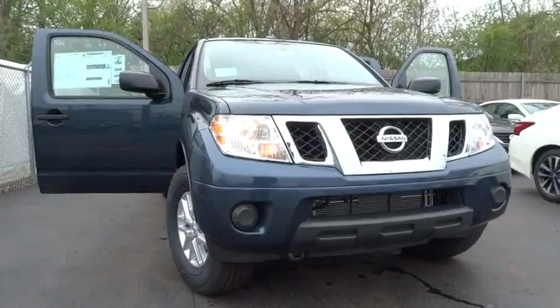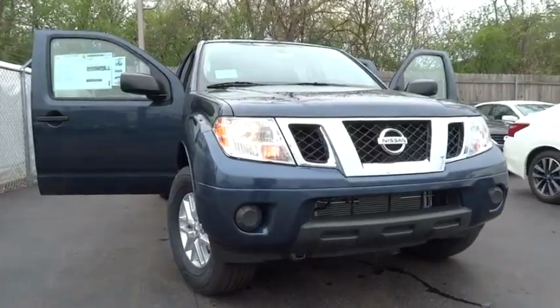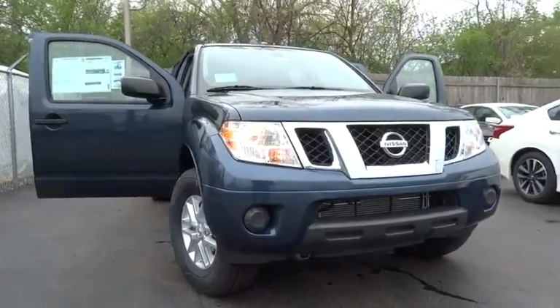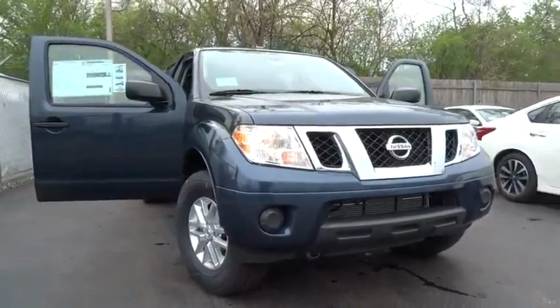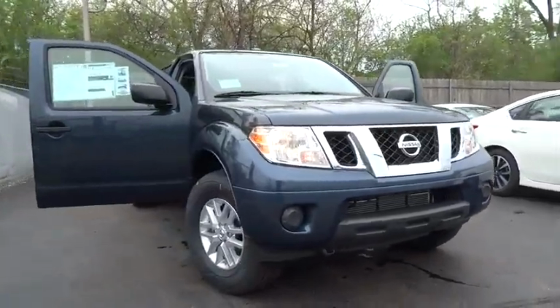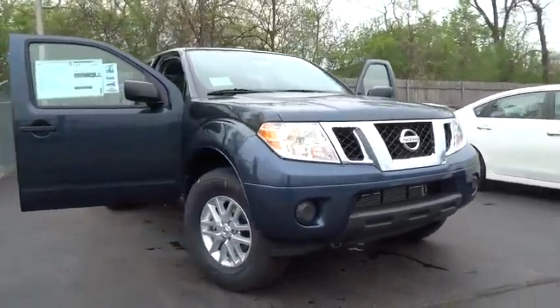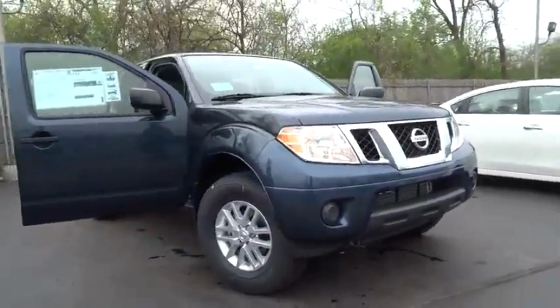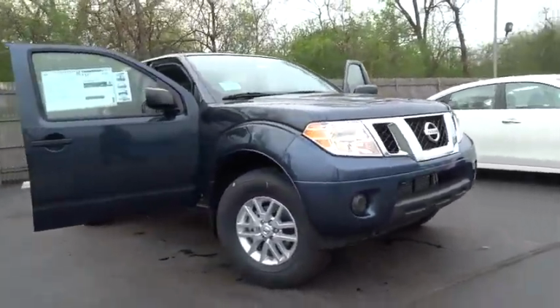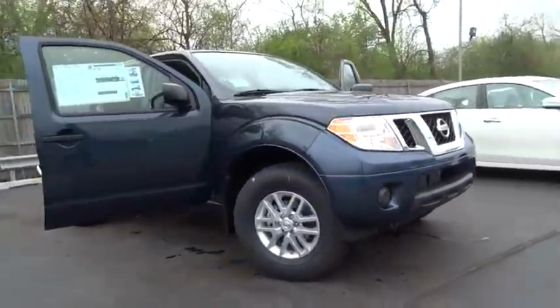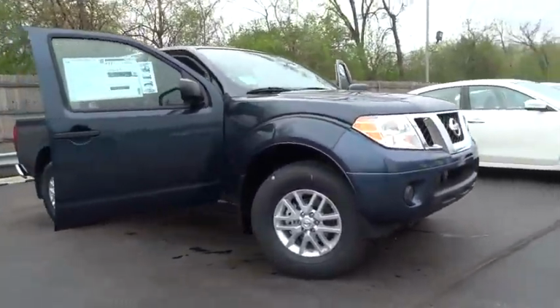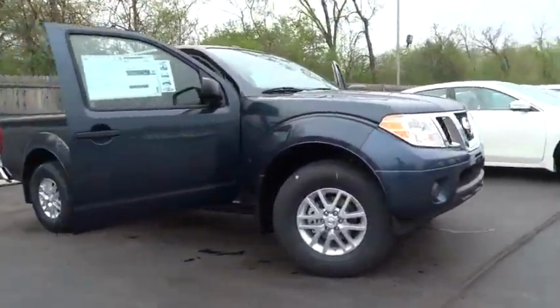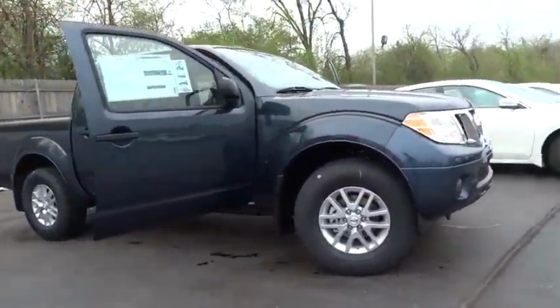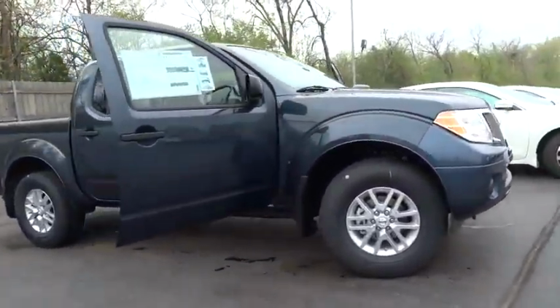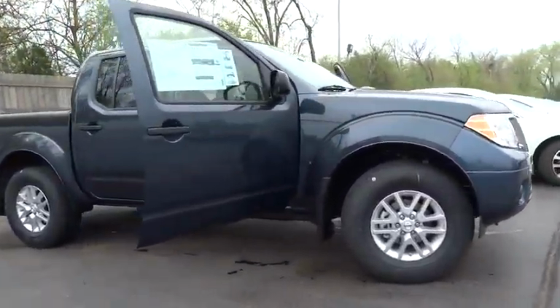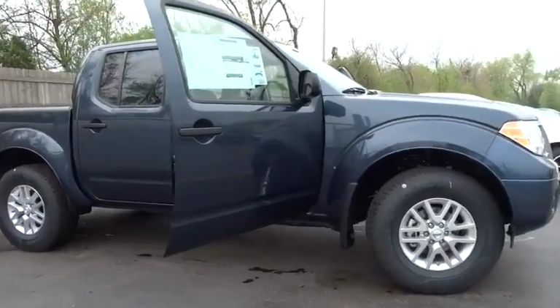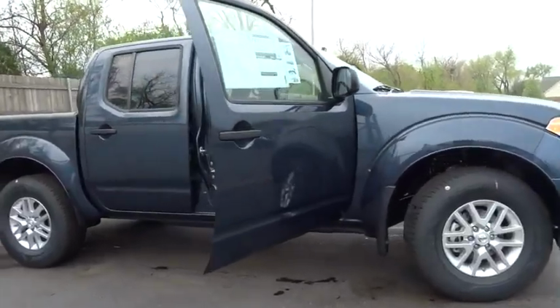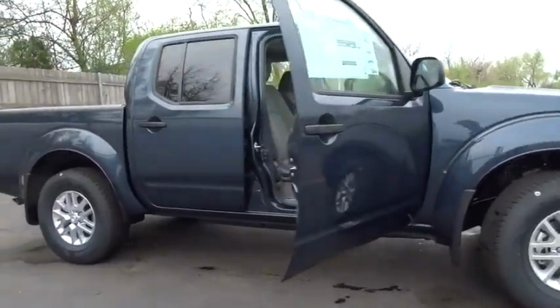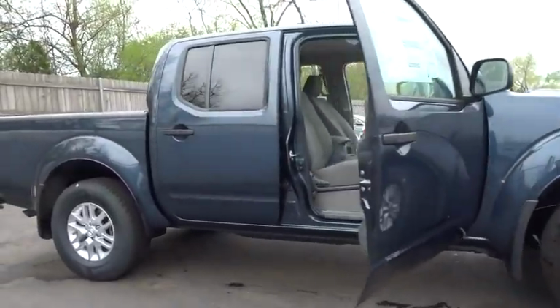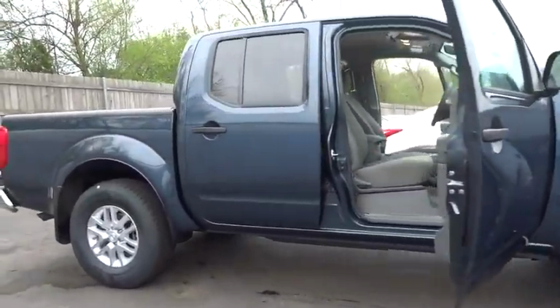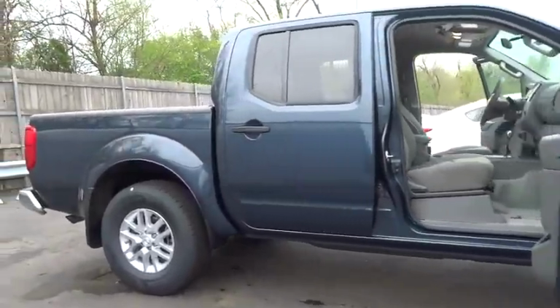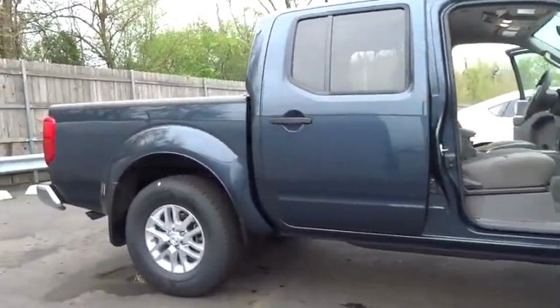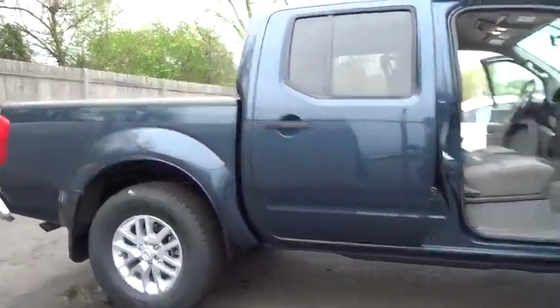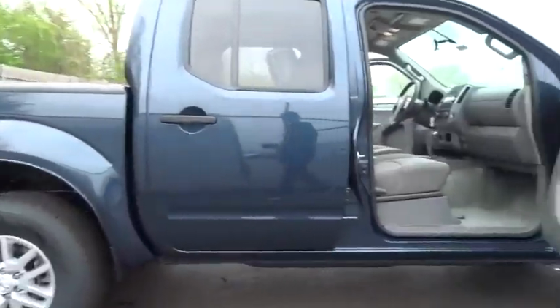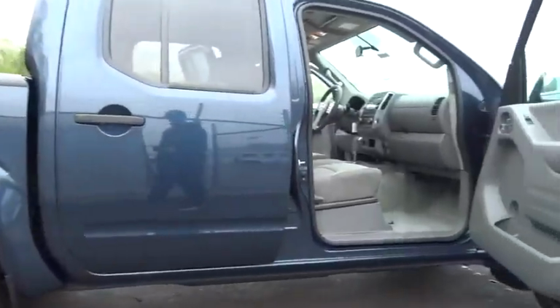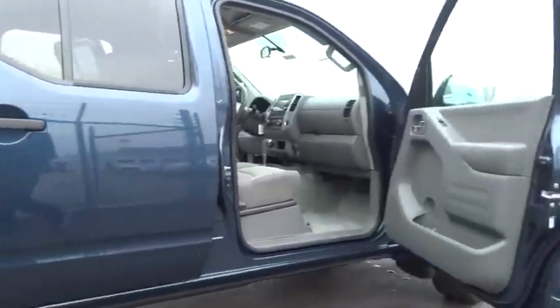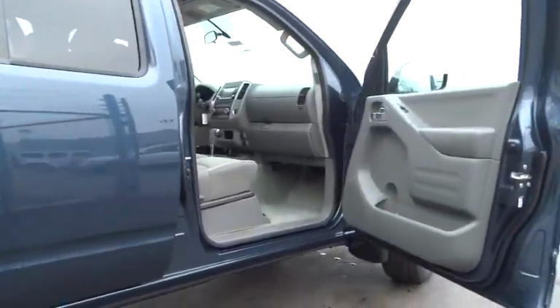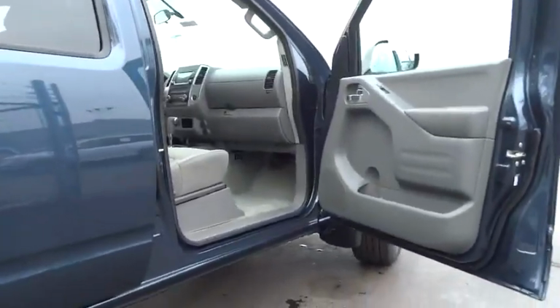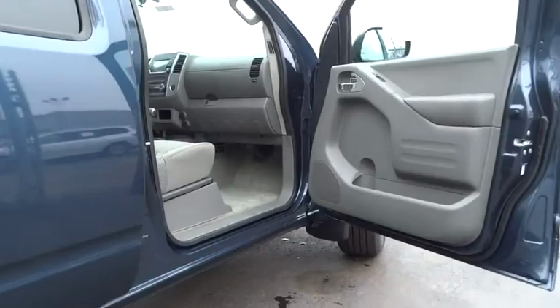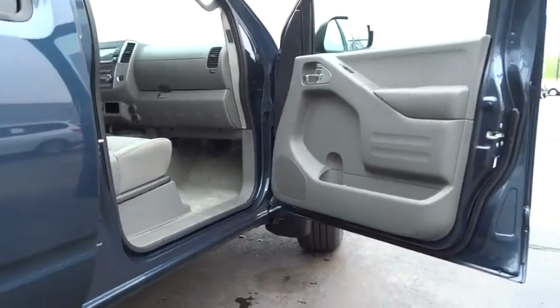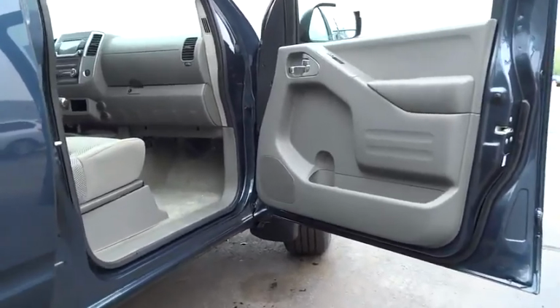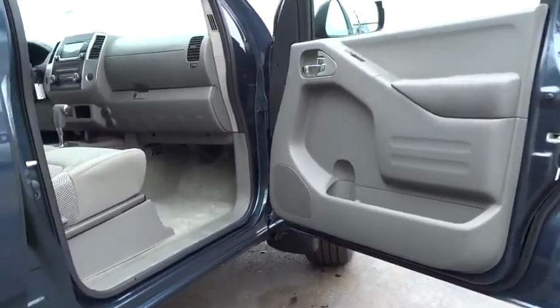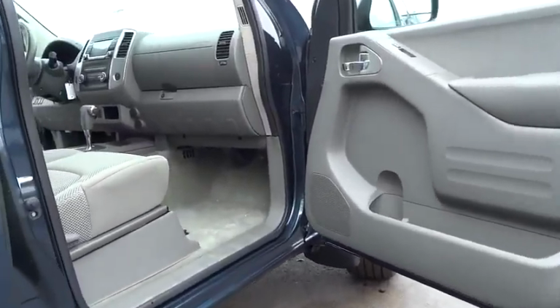The 2016 Nissan Frontier. The Nissan Frontier offers a full-length, fully boxed frame for strength, serious off-road capabilities, and a five-star rating for side impact crash safety.